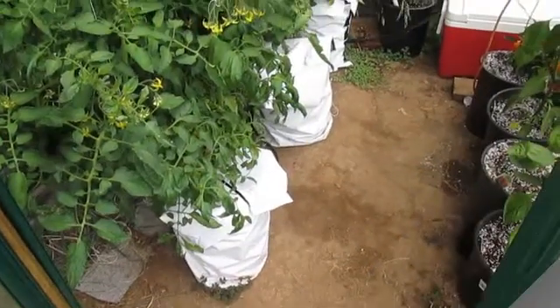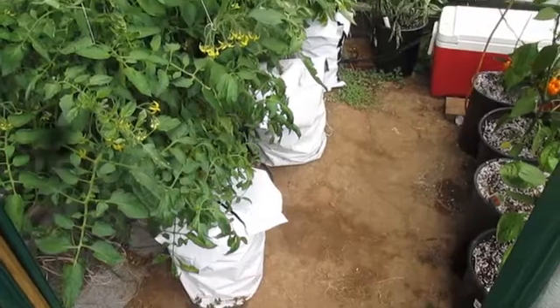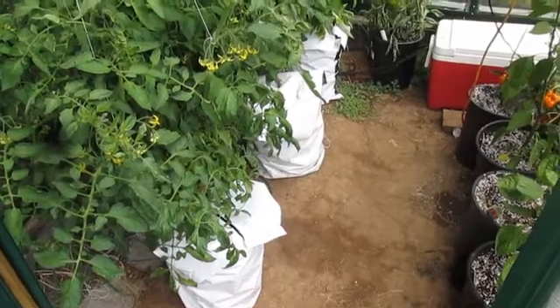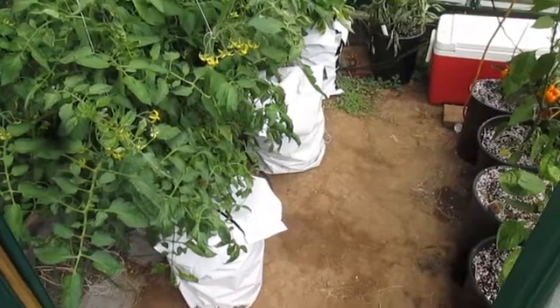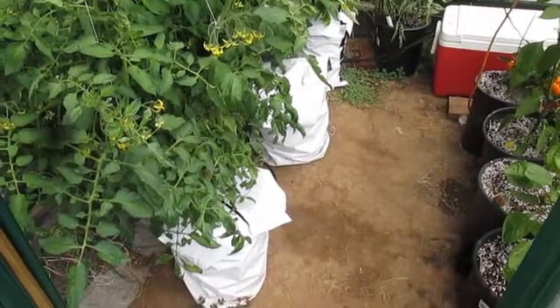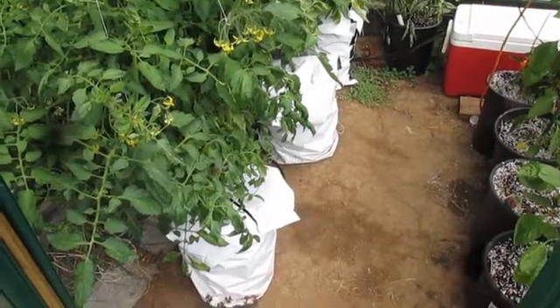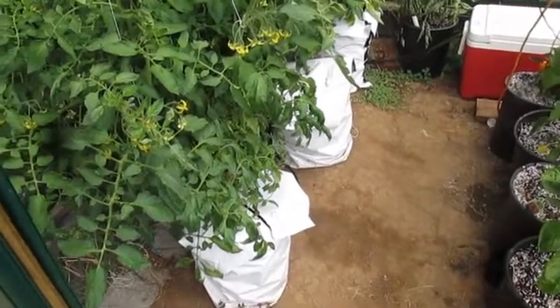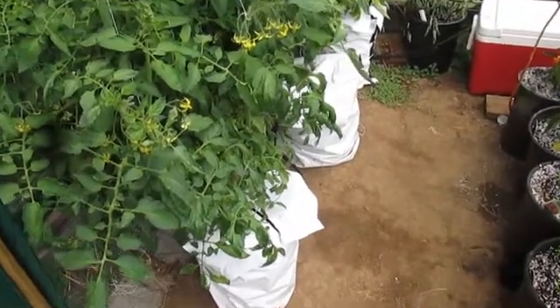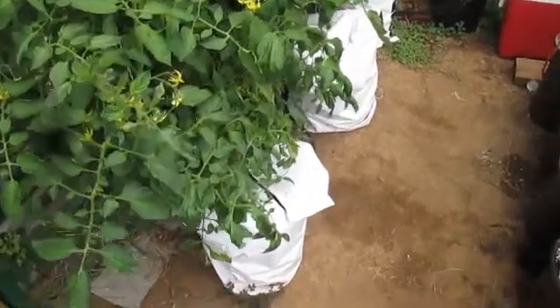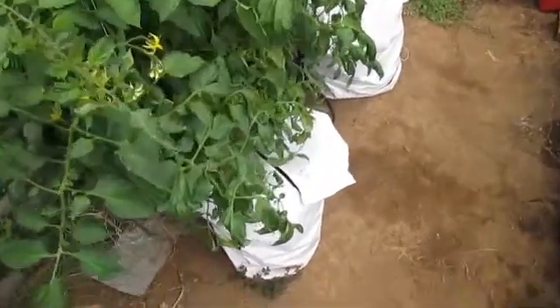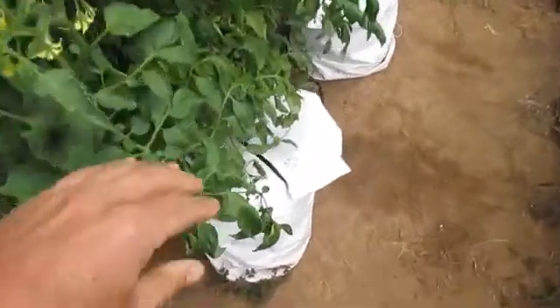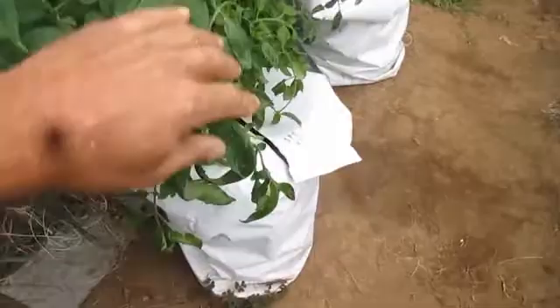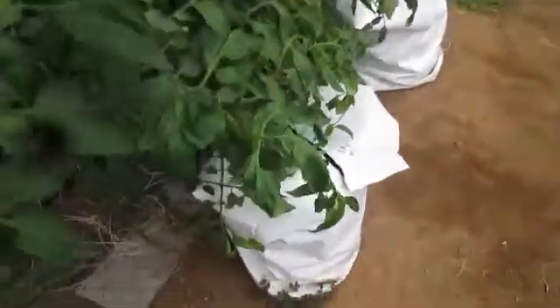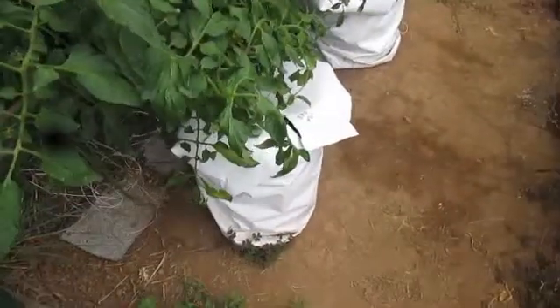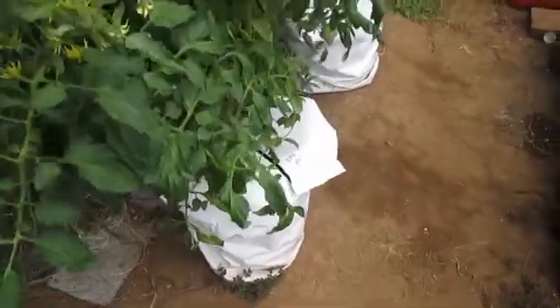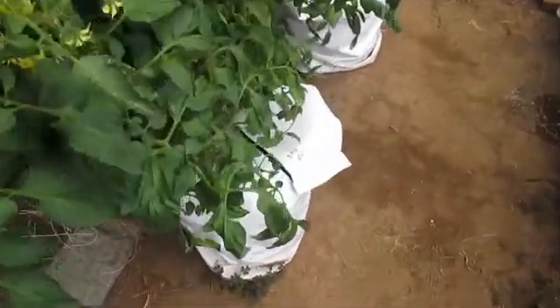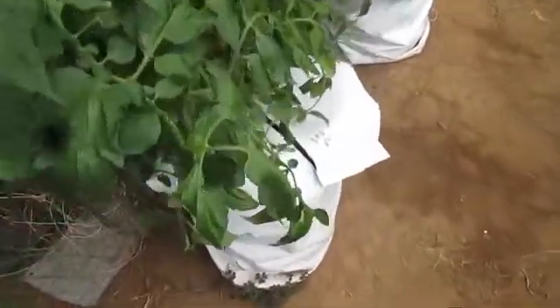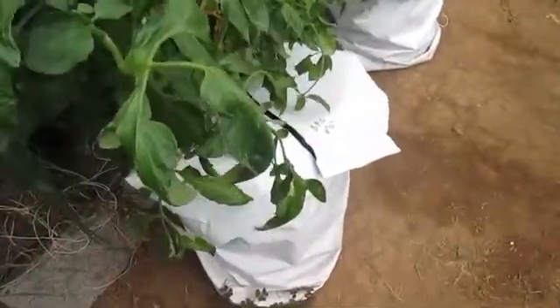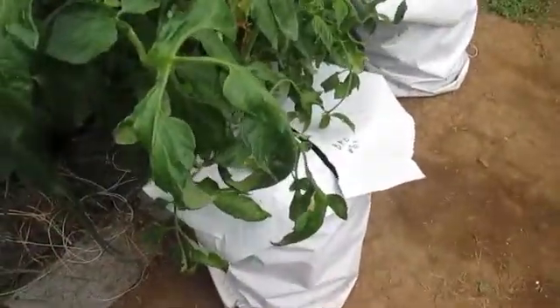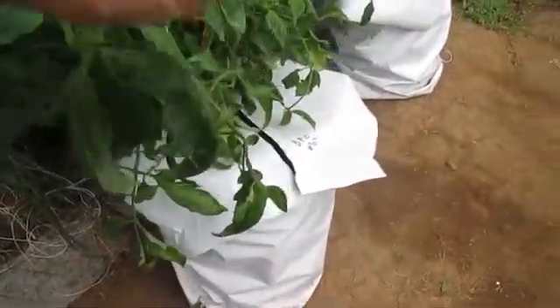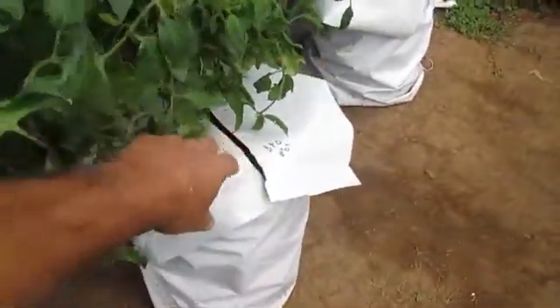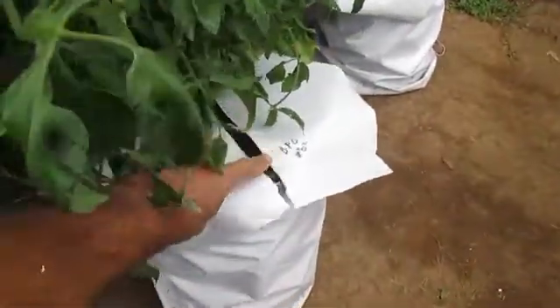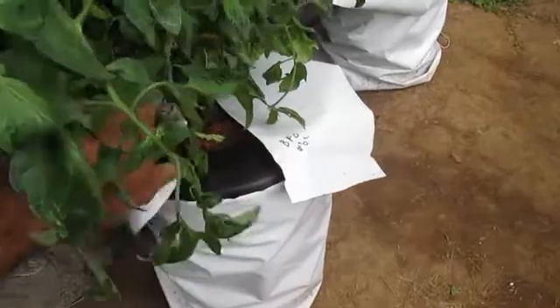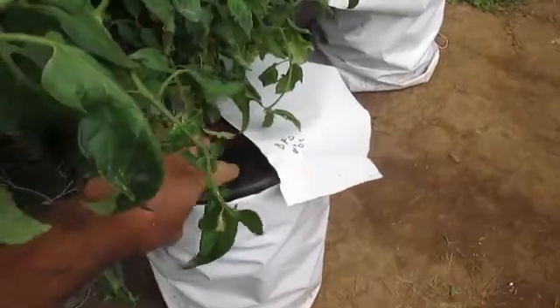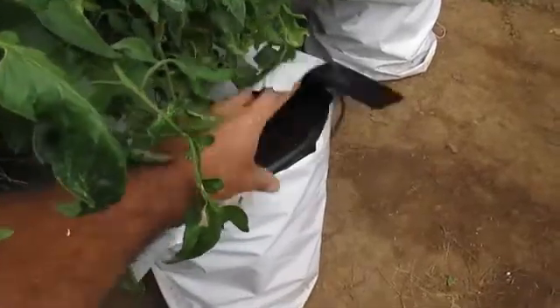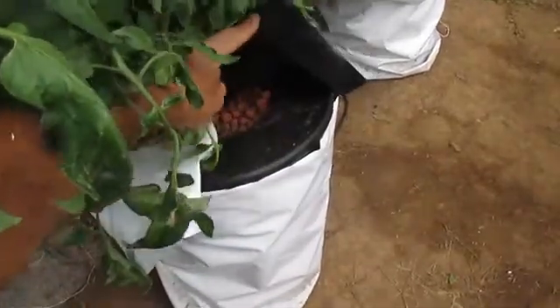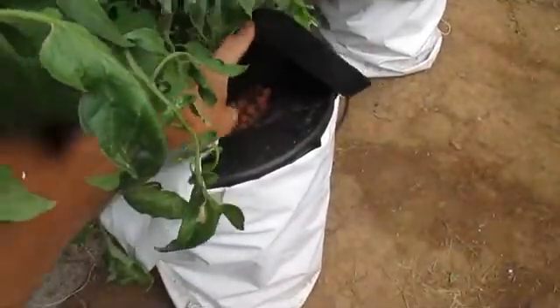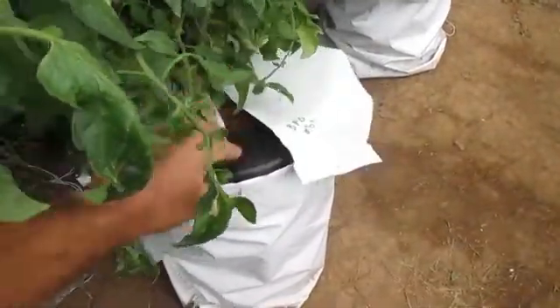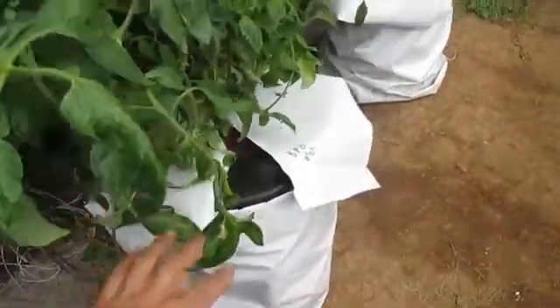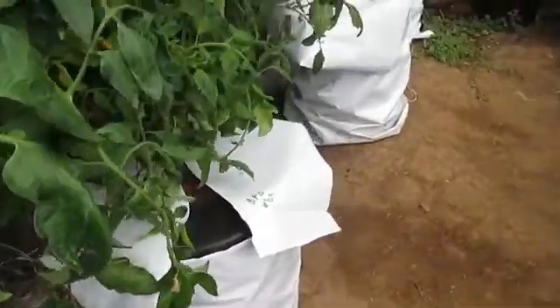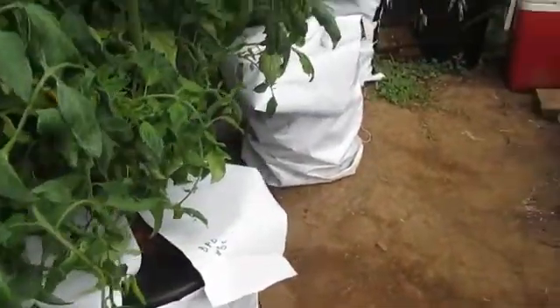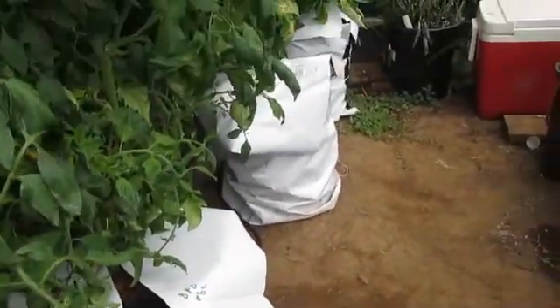Hey, how's everybody doing? This is part two on my DWC water temperature issues. My water temperatures have been reaching about 80 degrees, so I had to take some action here.